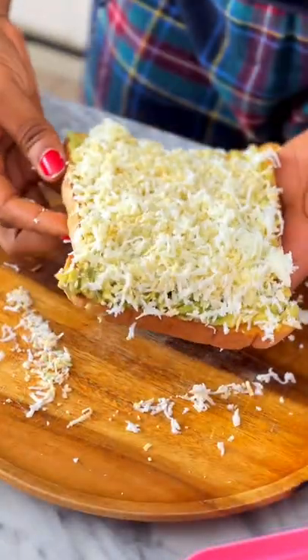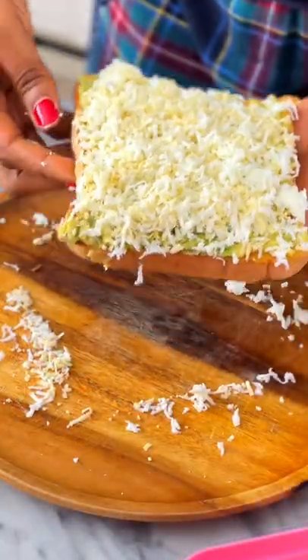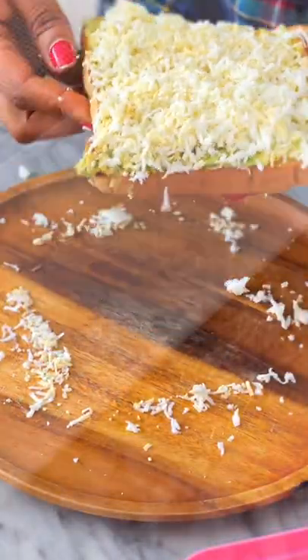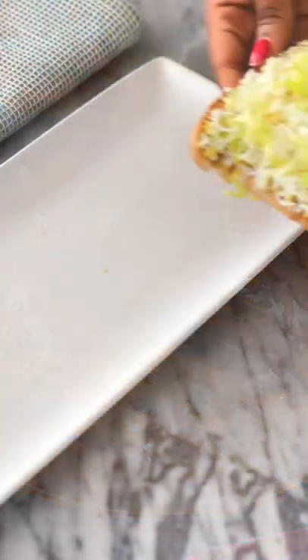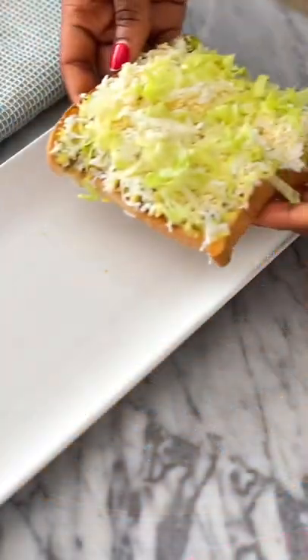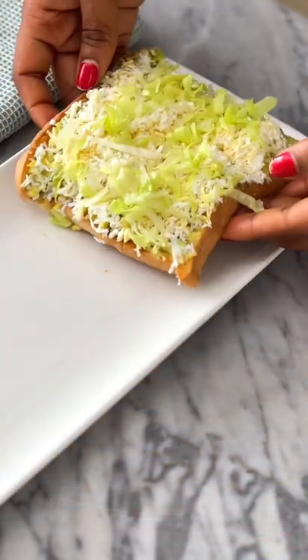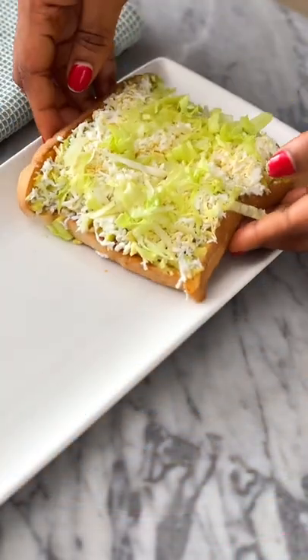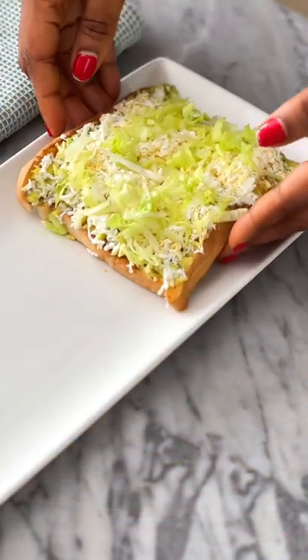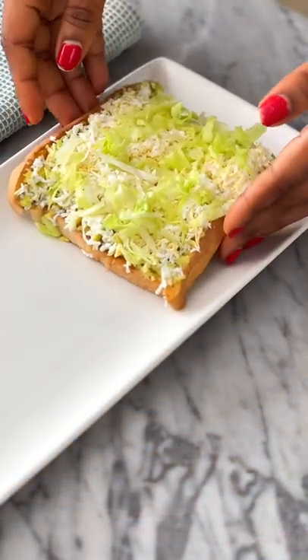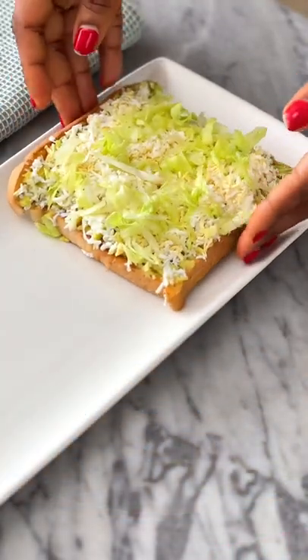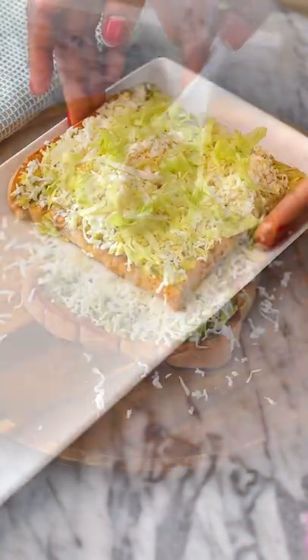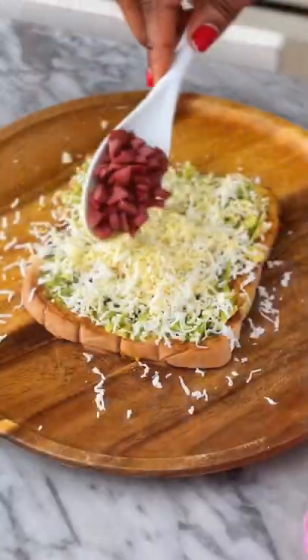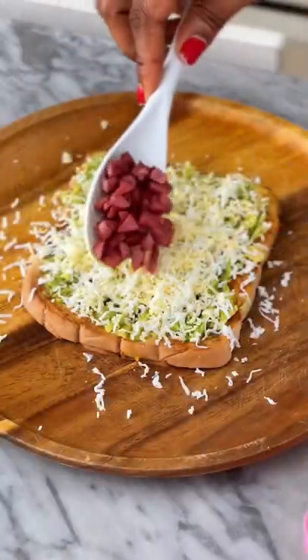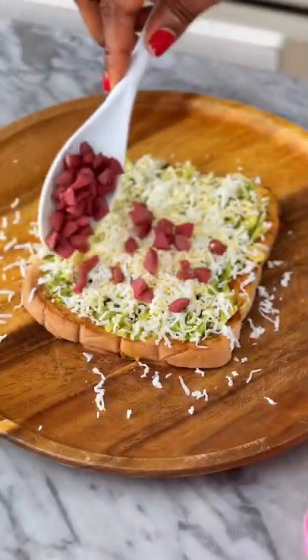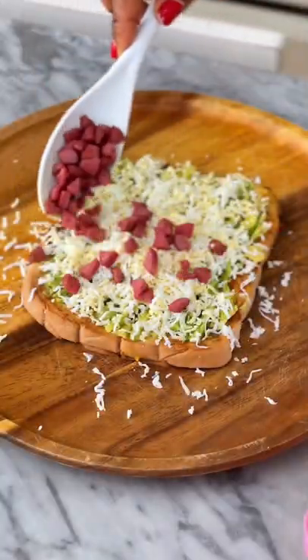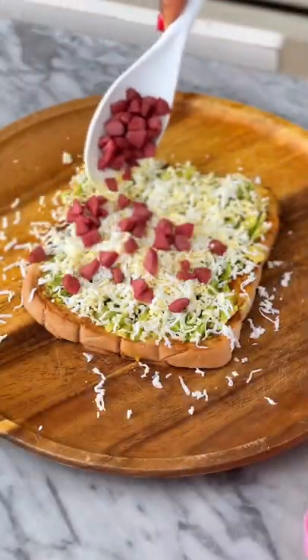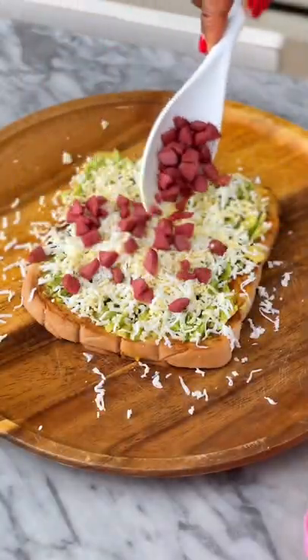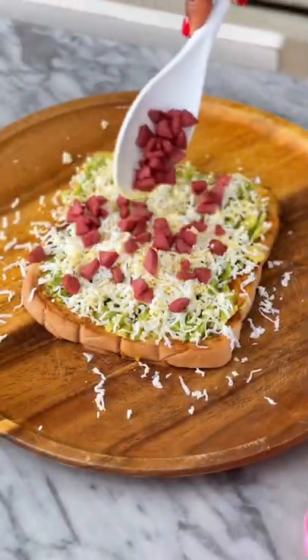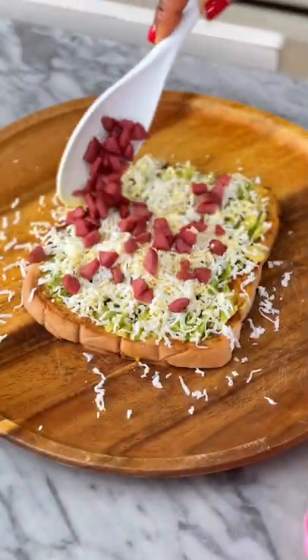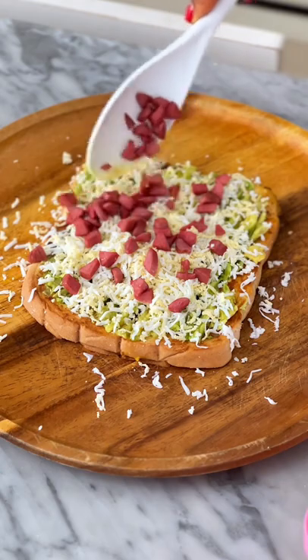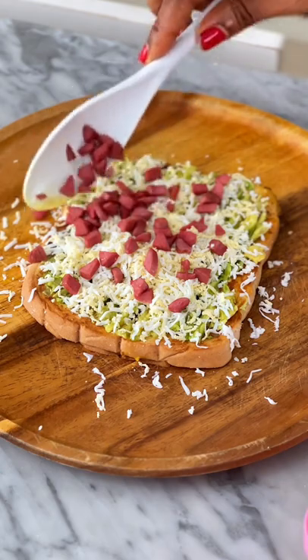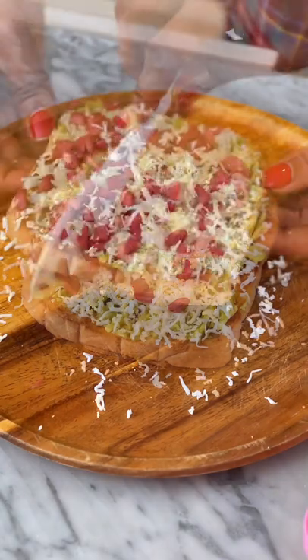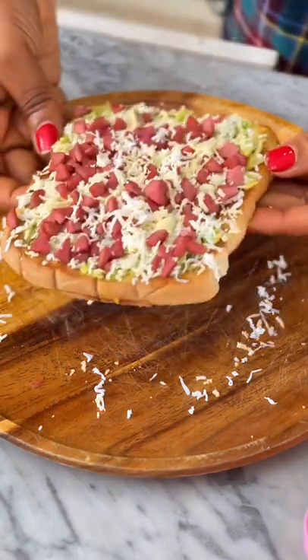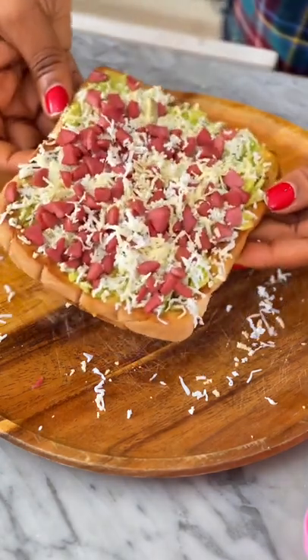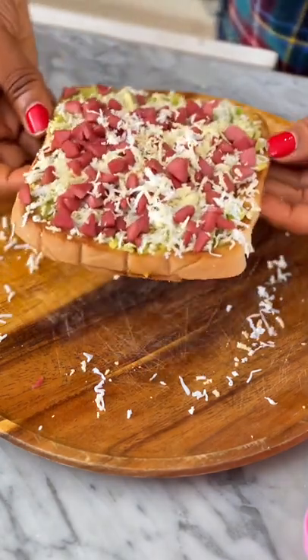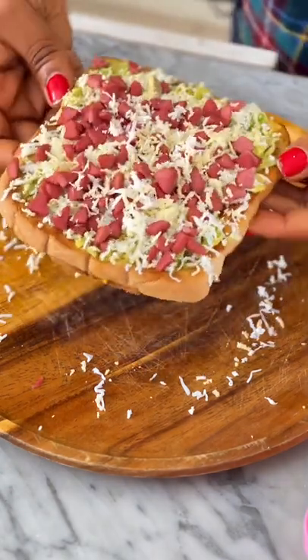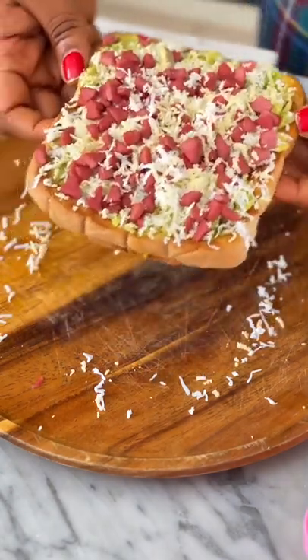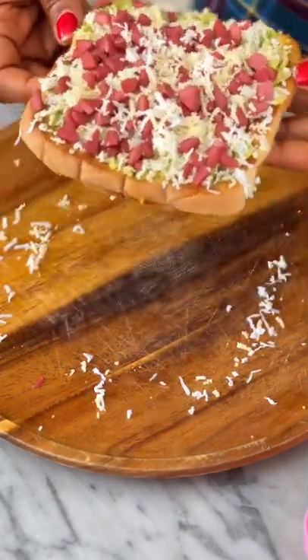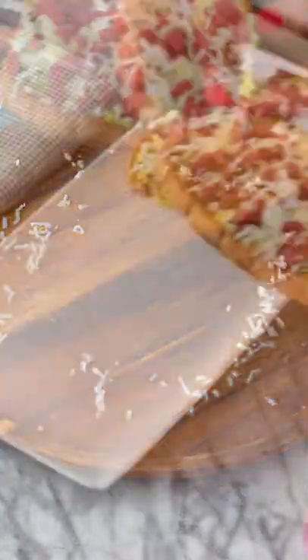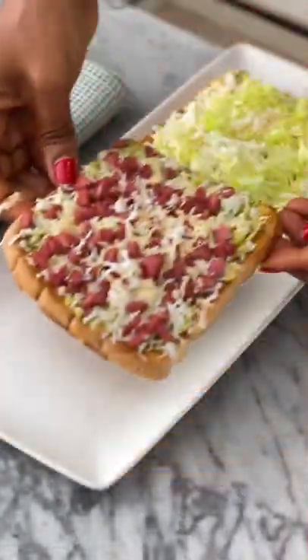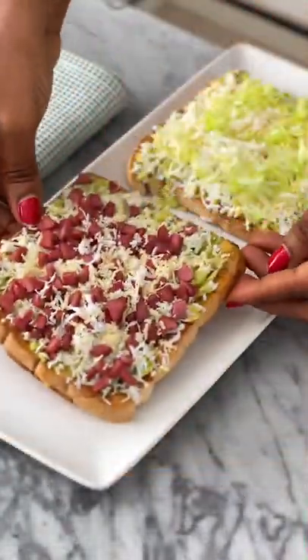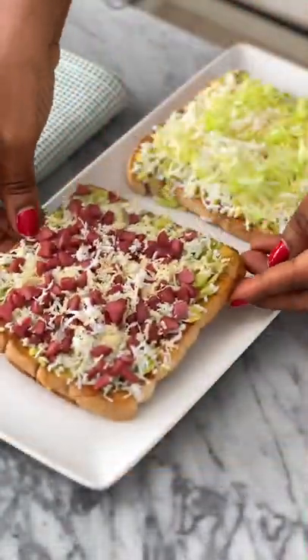Or if you want some meaty action, just top with some cooked sausage and you have something divine to enjoy. It's really the simple things that make all of the difference.